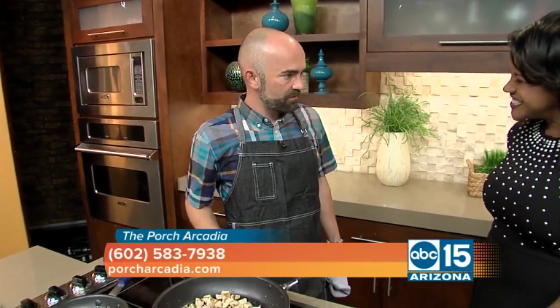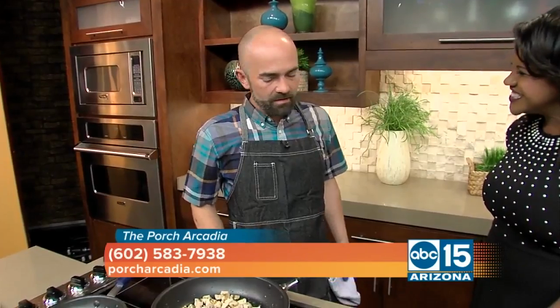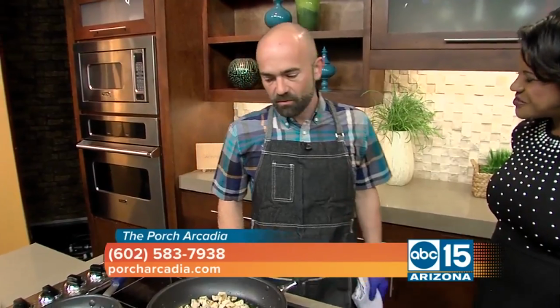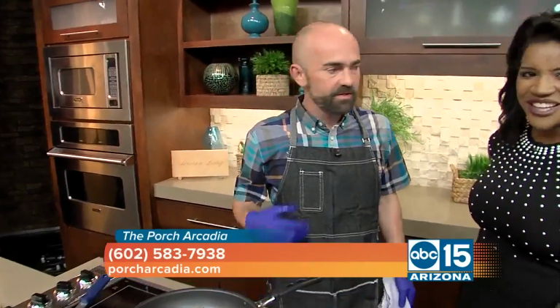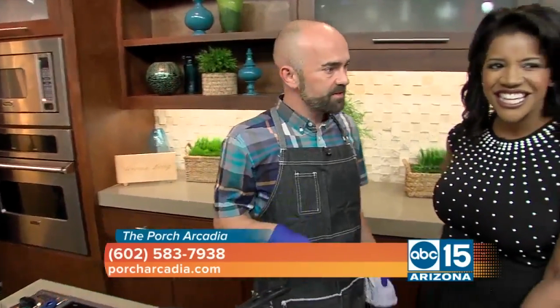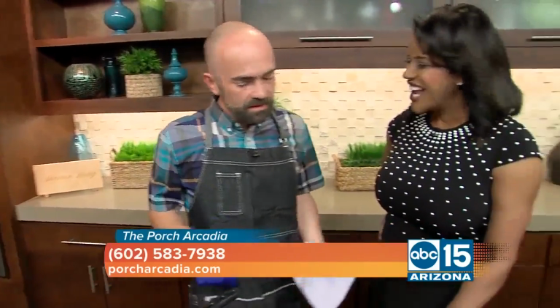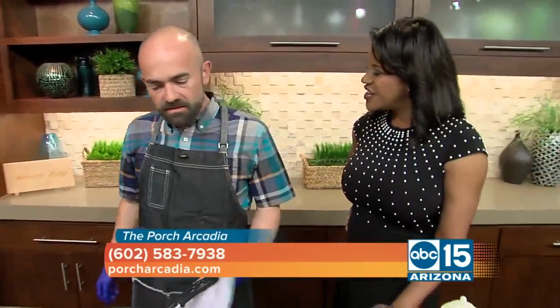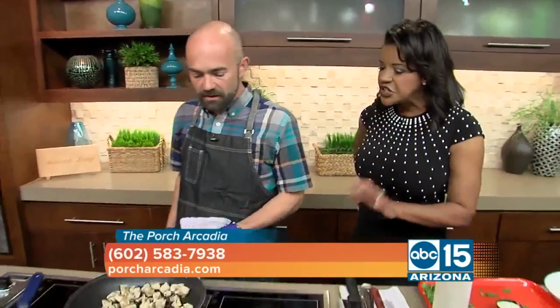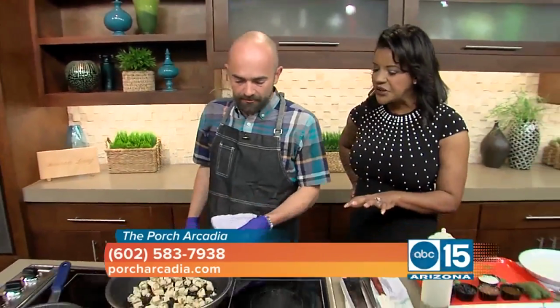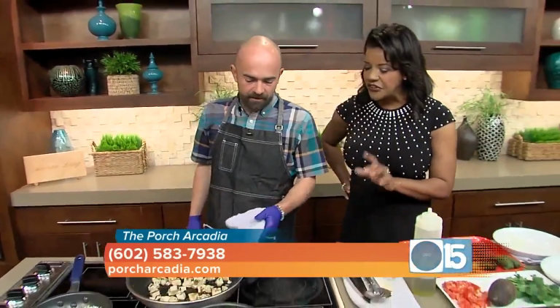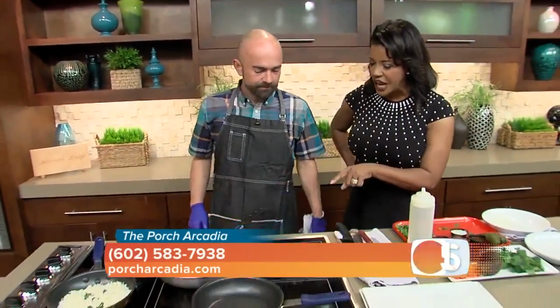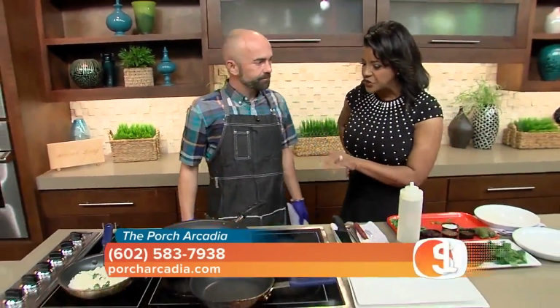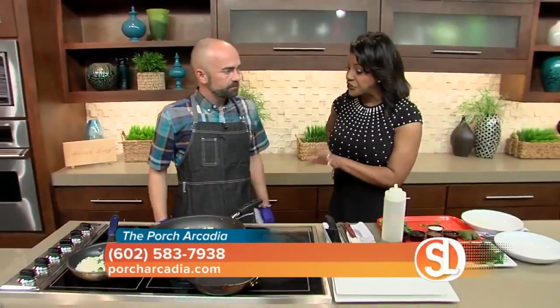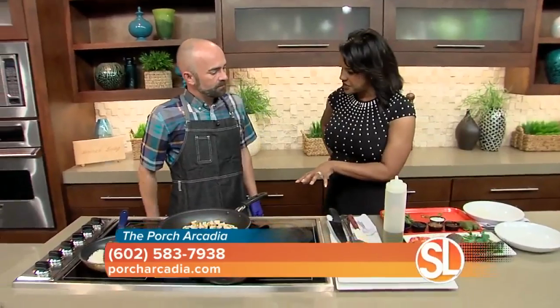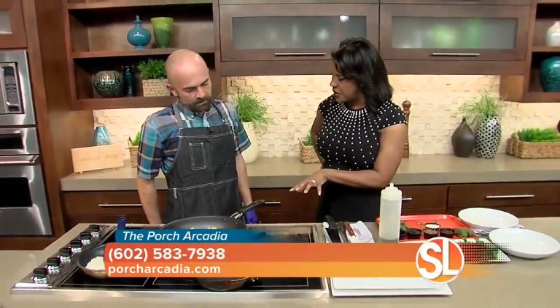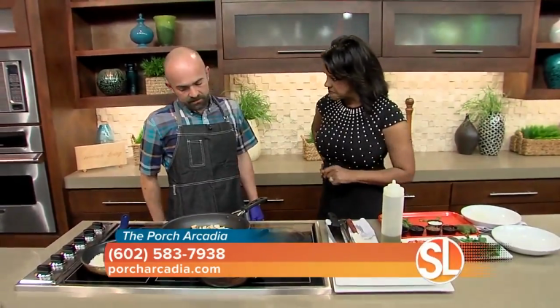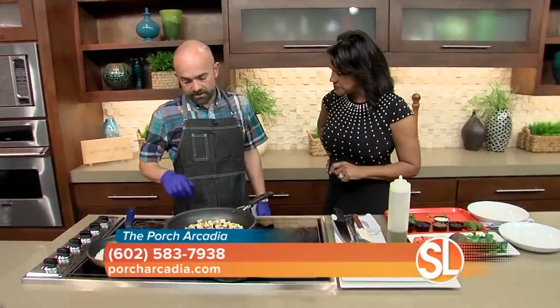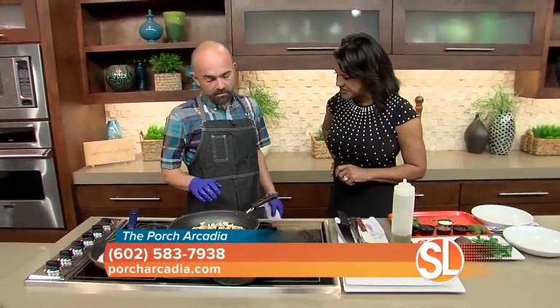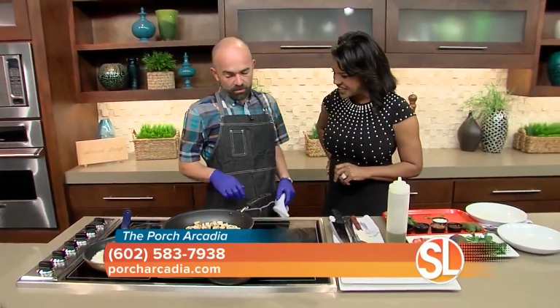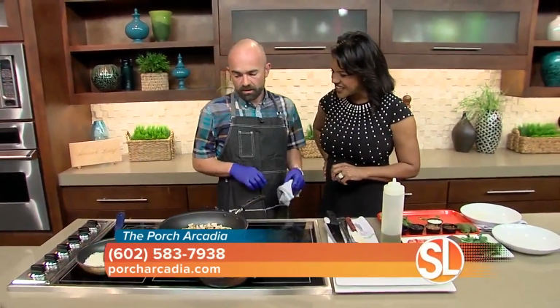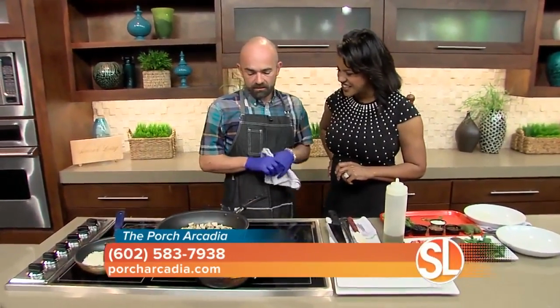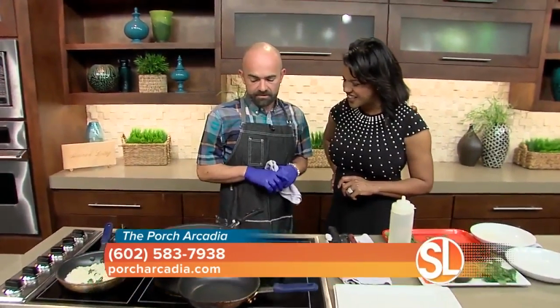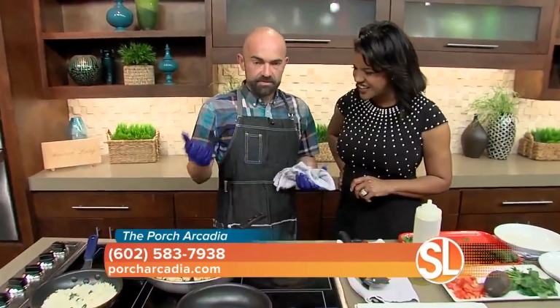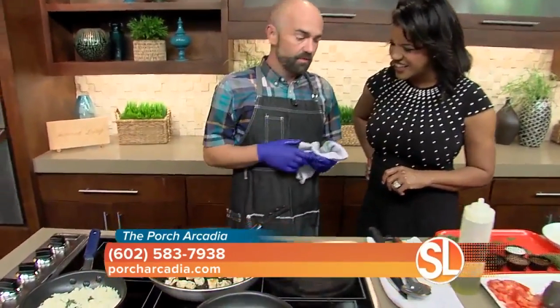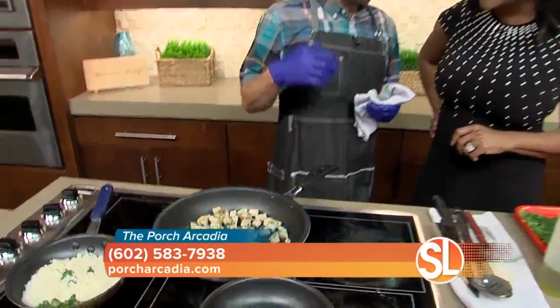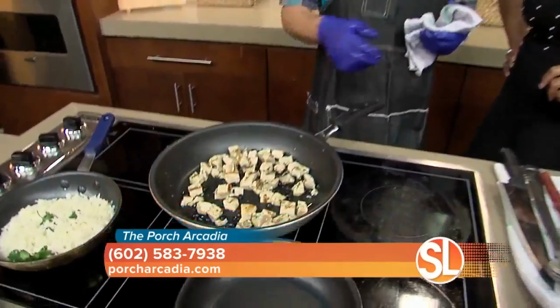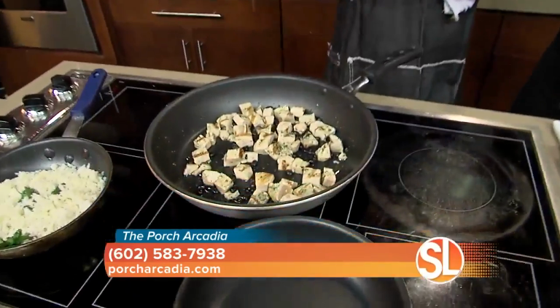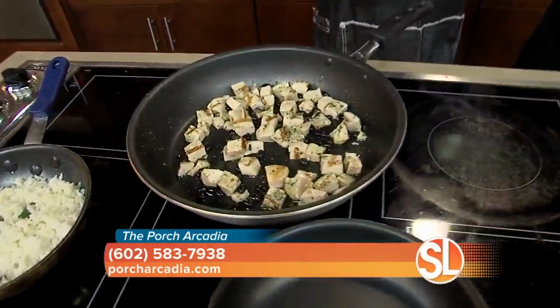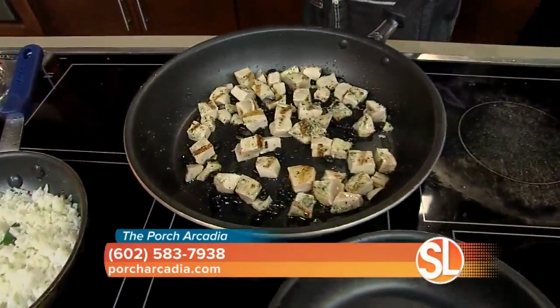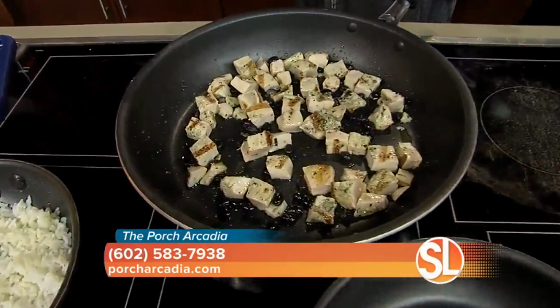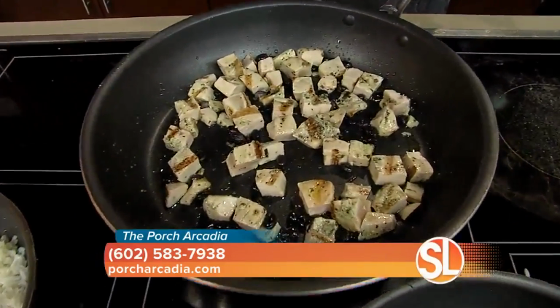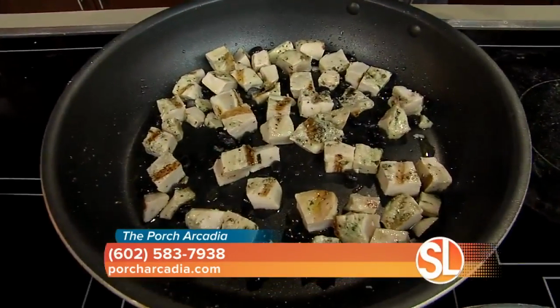Some lighter fare, some salads. The feature item on the lunch menu that you're doing first — this is a border bowl, which just screams Arizona. It has black beans, cilantro chicken, and cilantro rice.